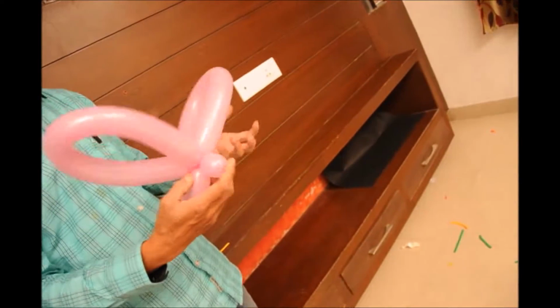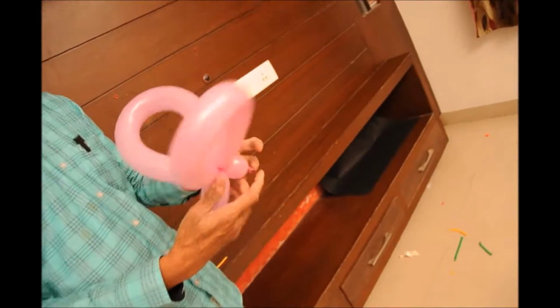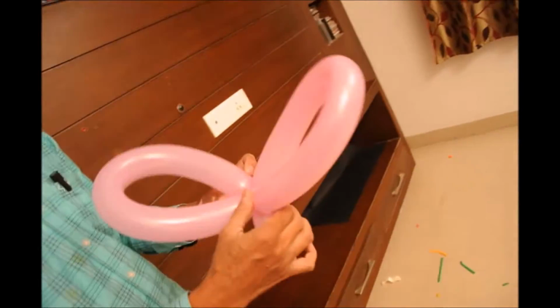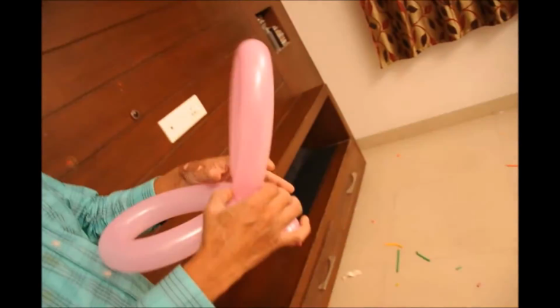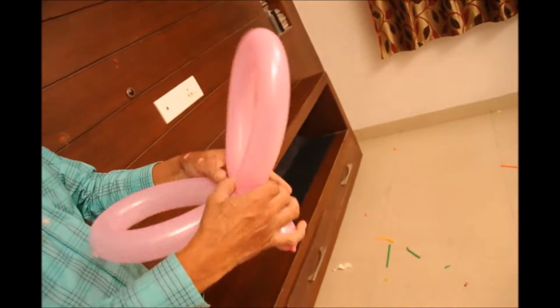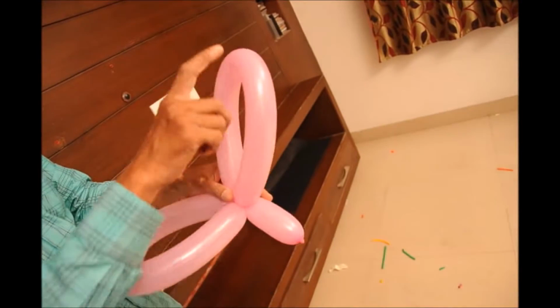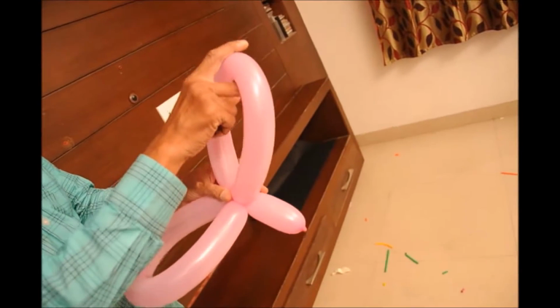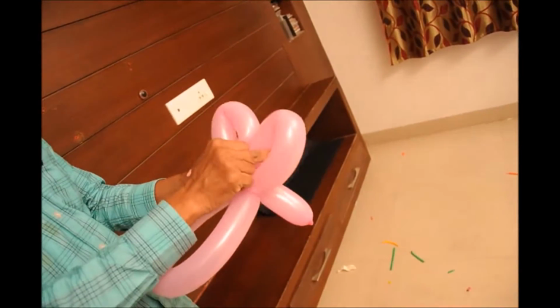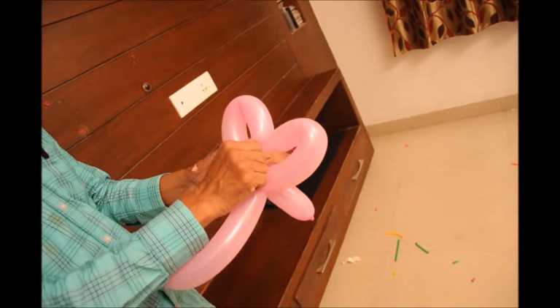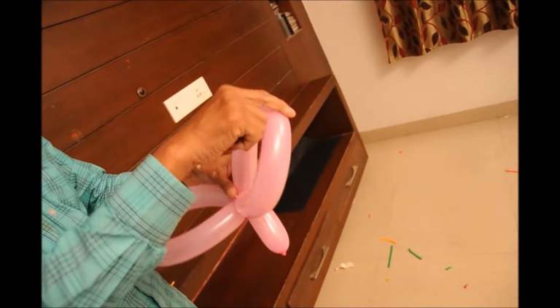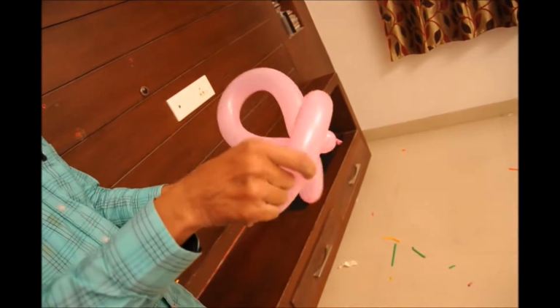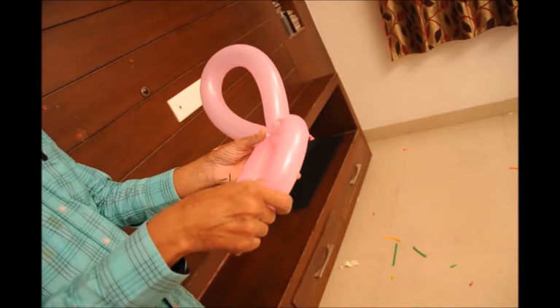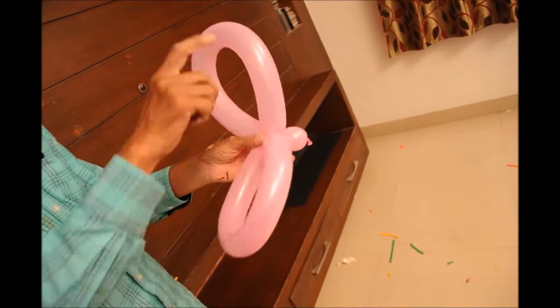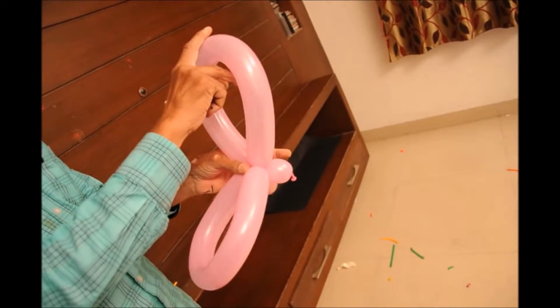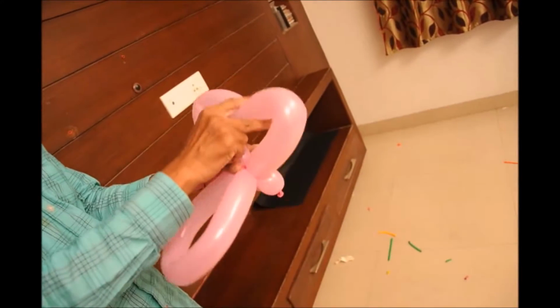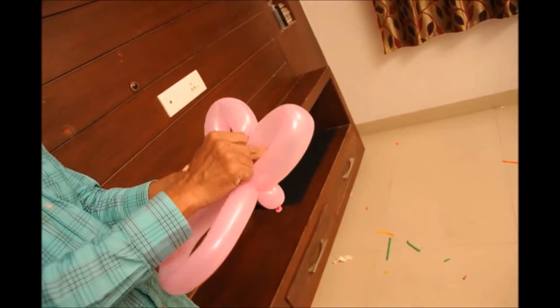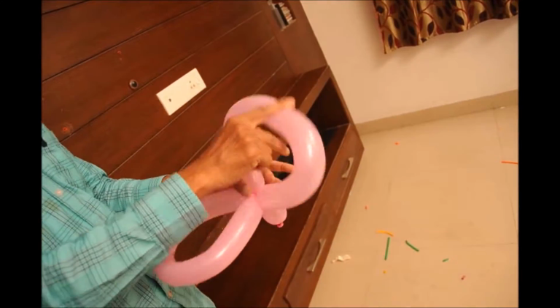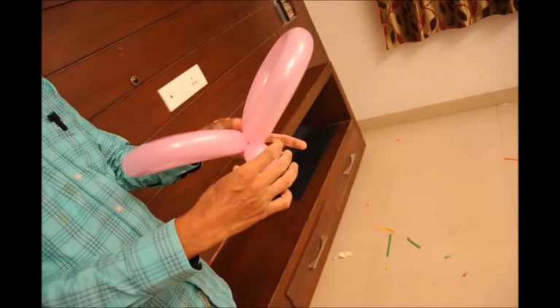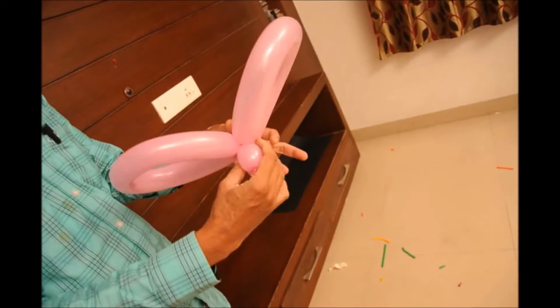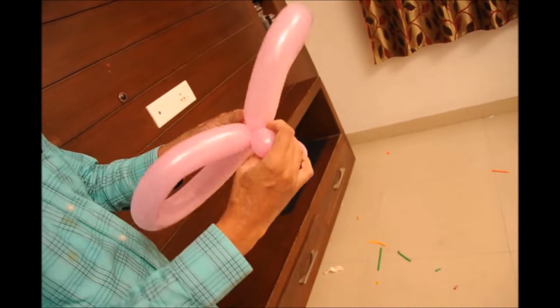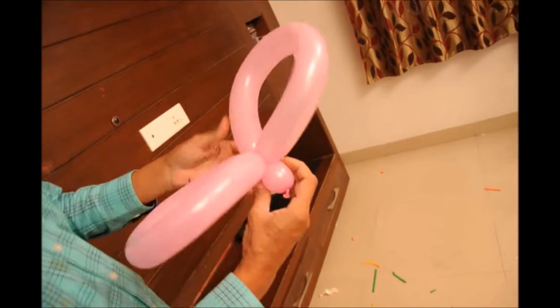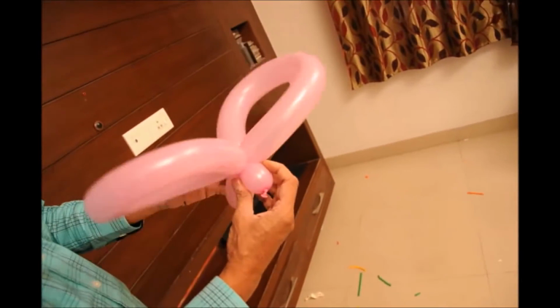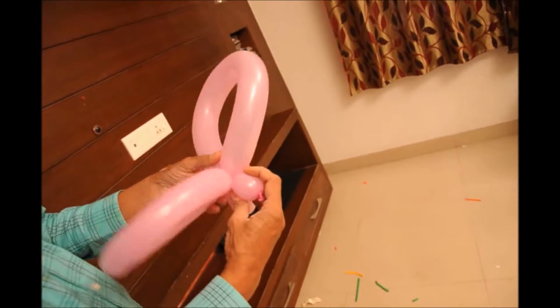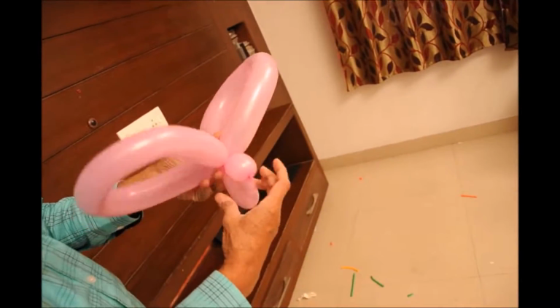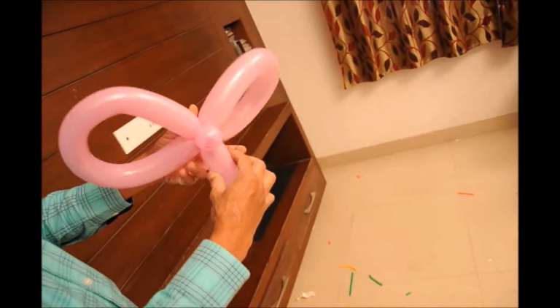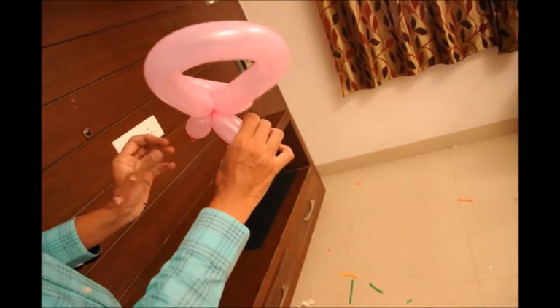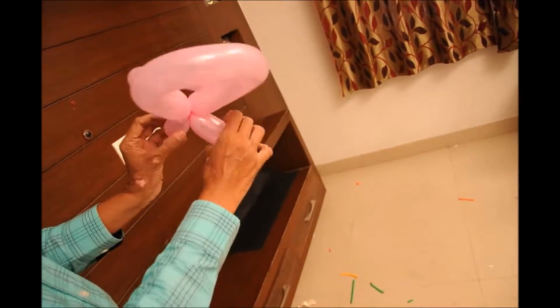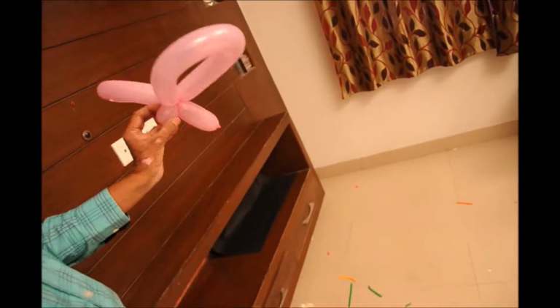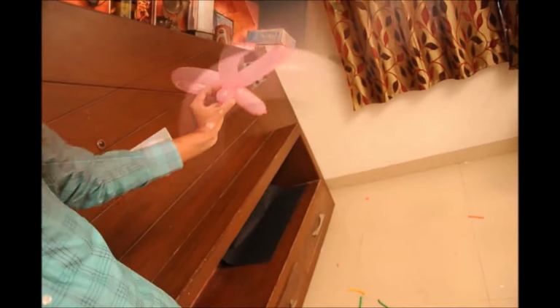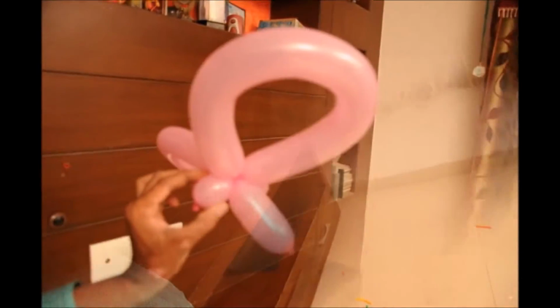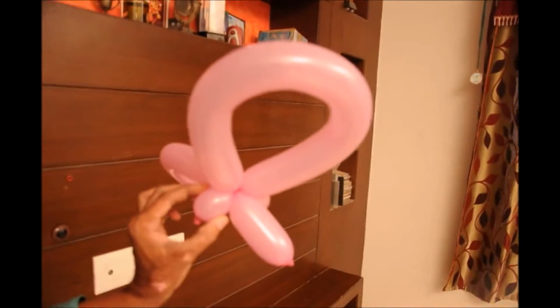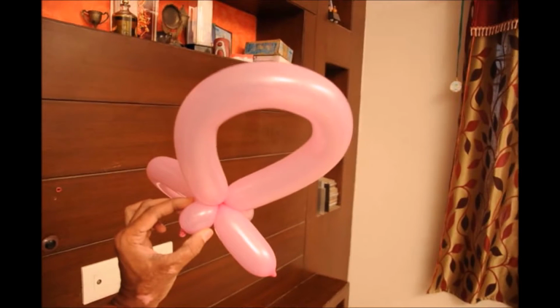The smaller side is the head of the butterfly. The larger one is the tail of the butterfly, and these are the wings of the butterfly. Just press them and release so that the air in the balloon will be distributed evenly.